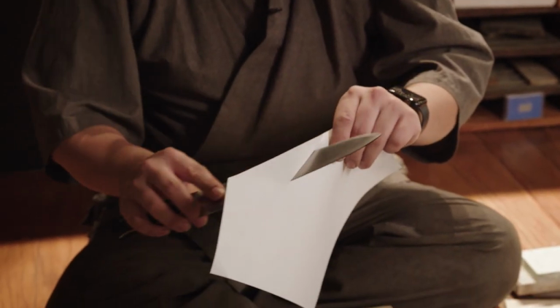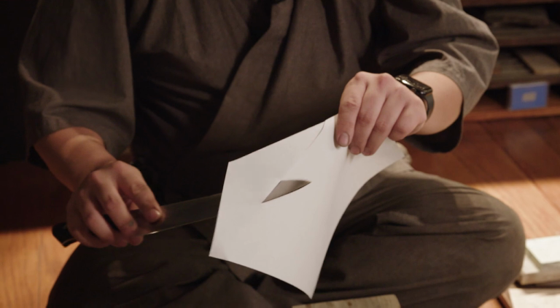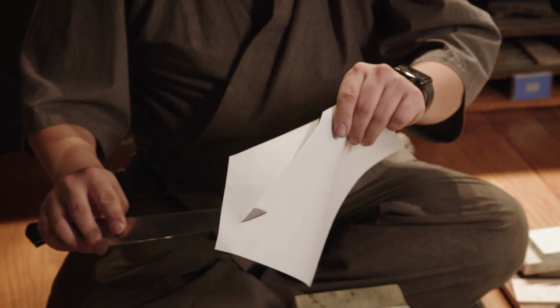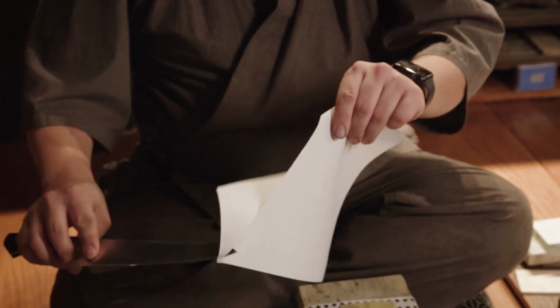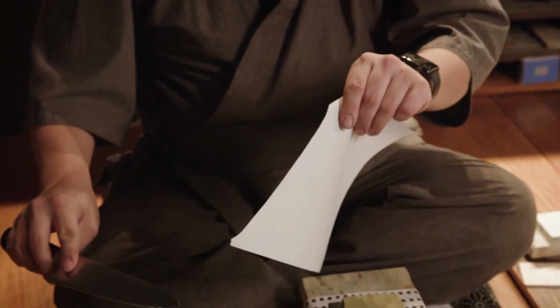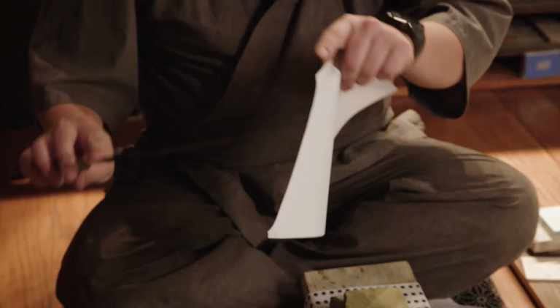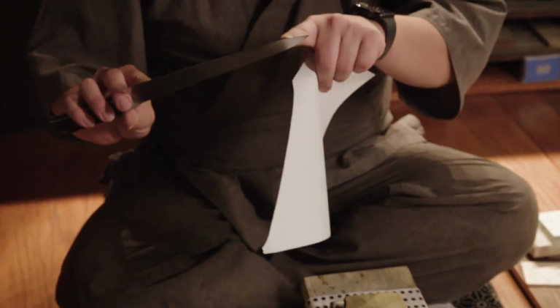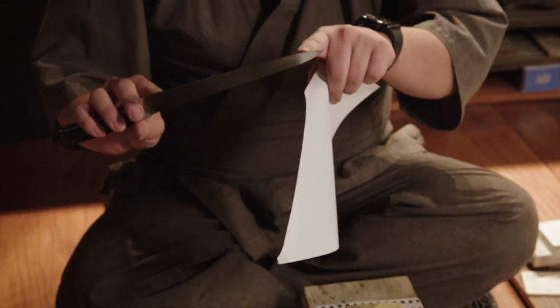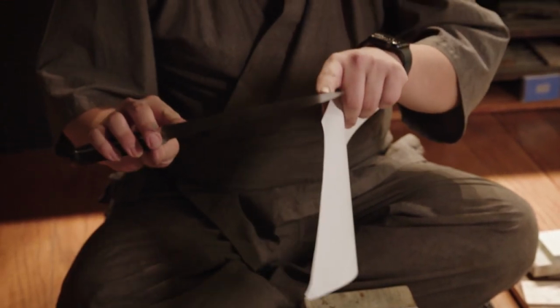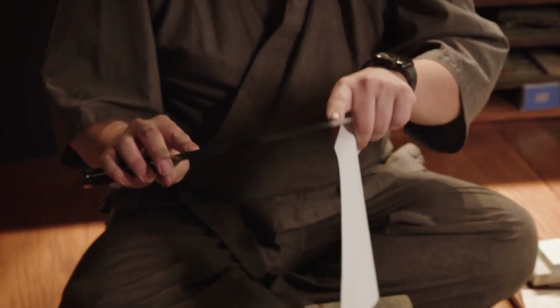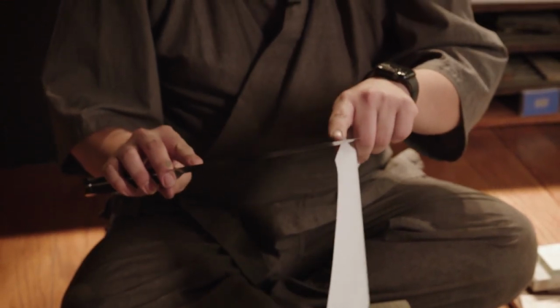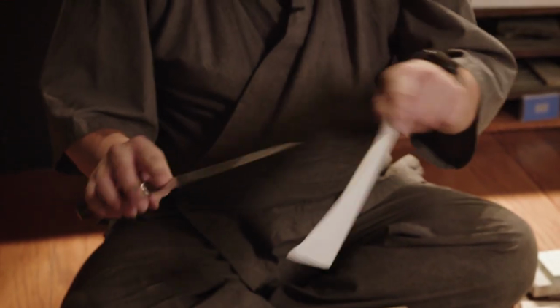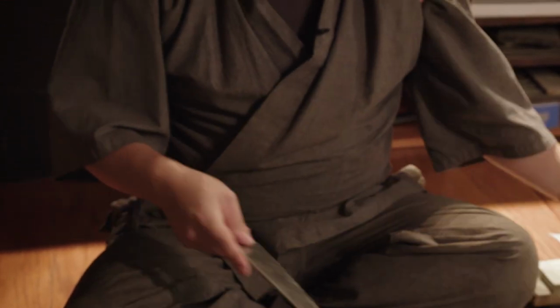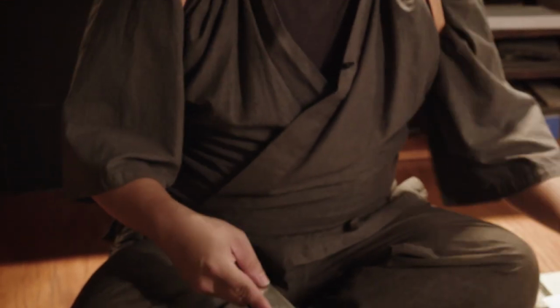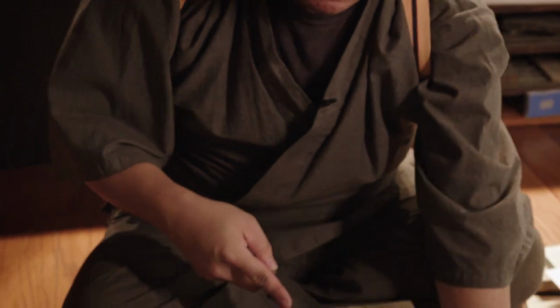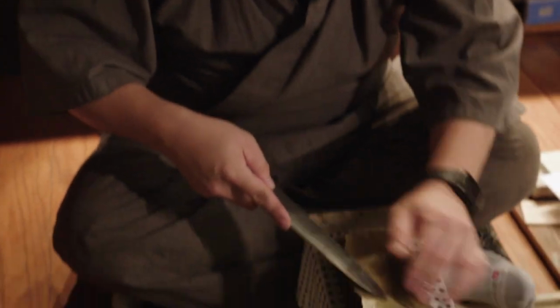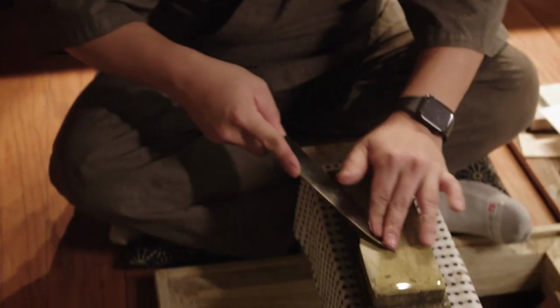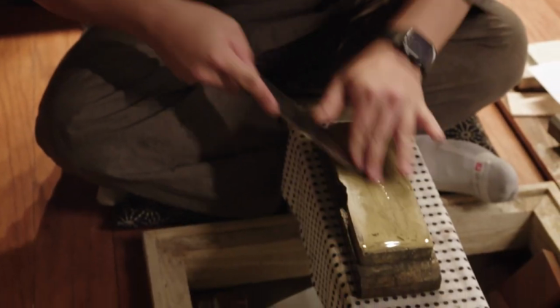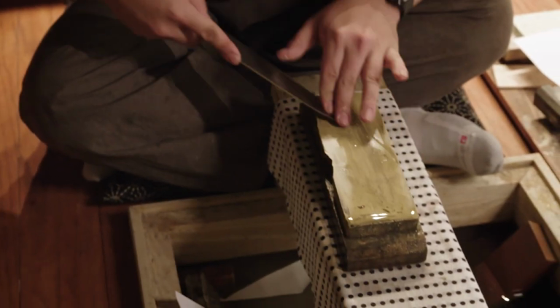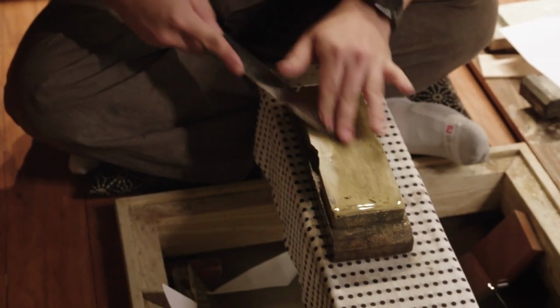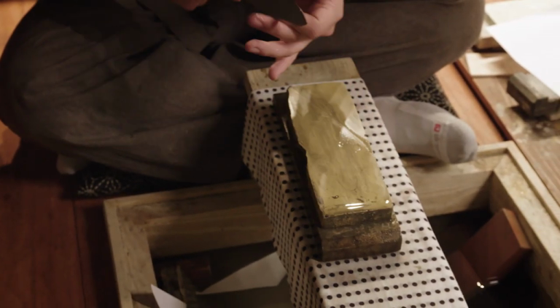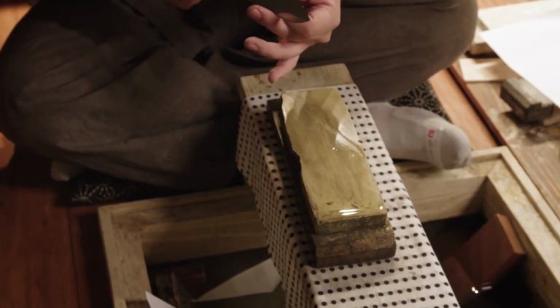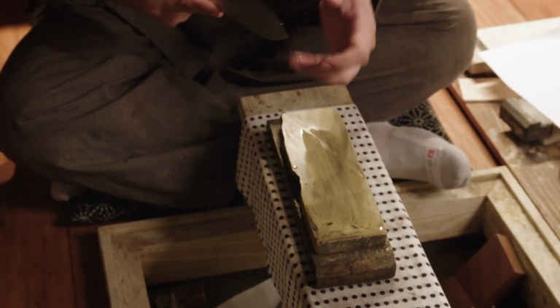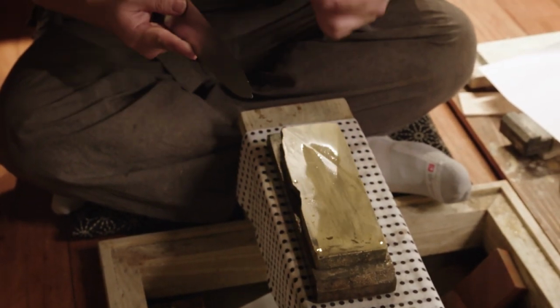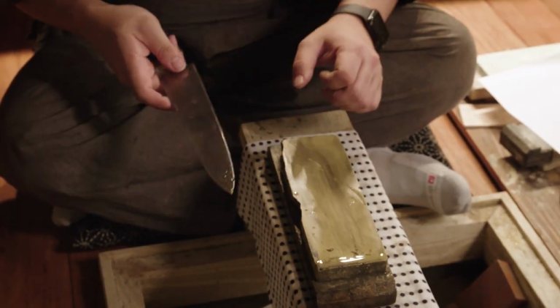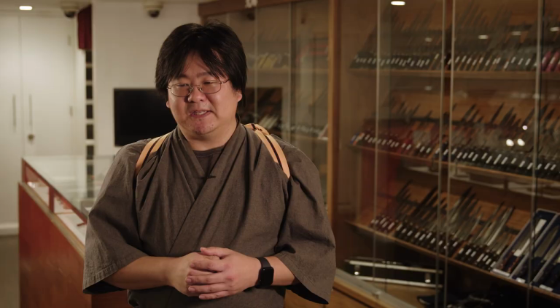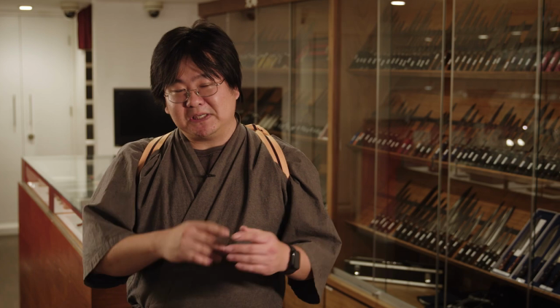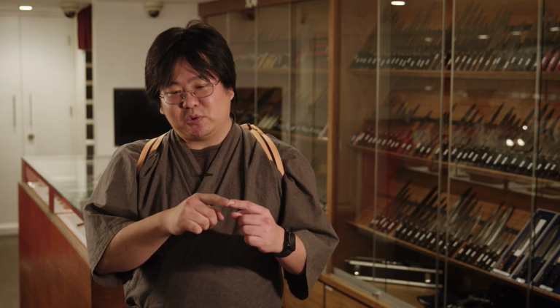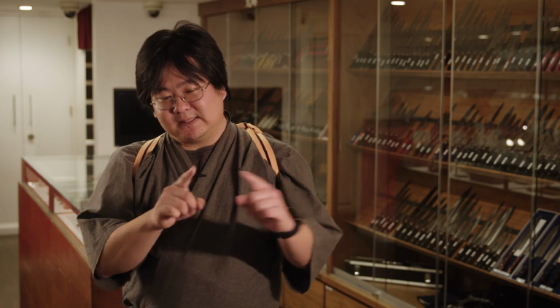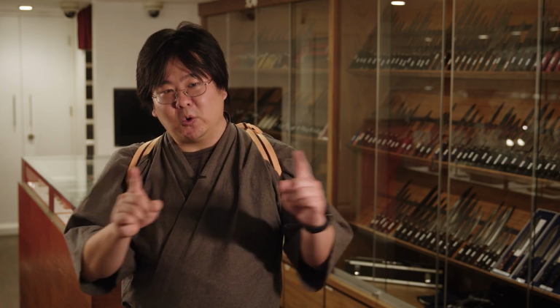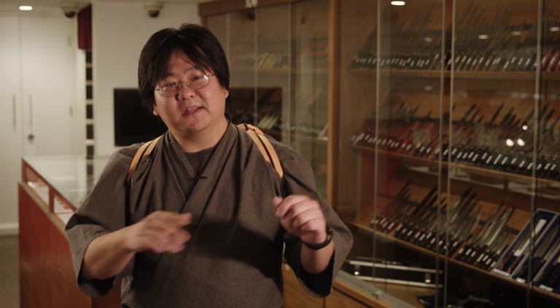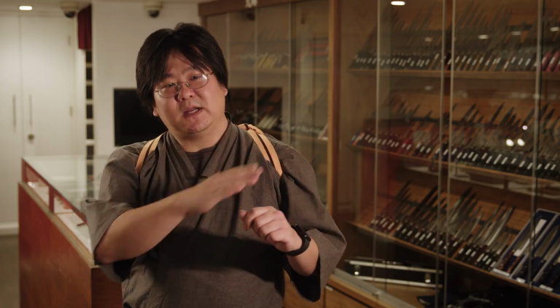You want to make sure you went all the way to that tip. So if you catch a little bit like that, what you can do is just polish out a little bit more, because that's just a little bit of a burr or an imperfection. You want to make sure you test the whole length of your knife.